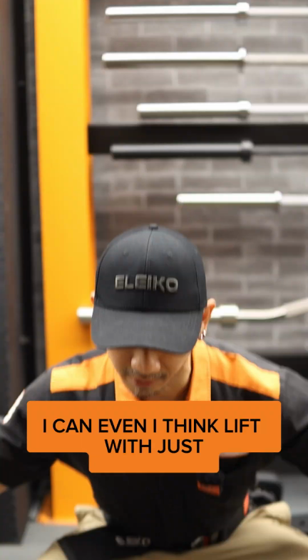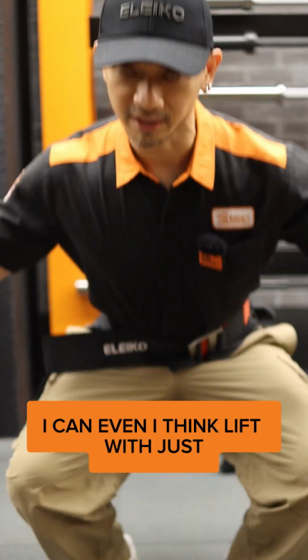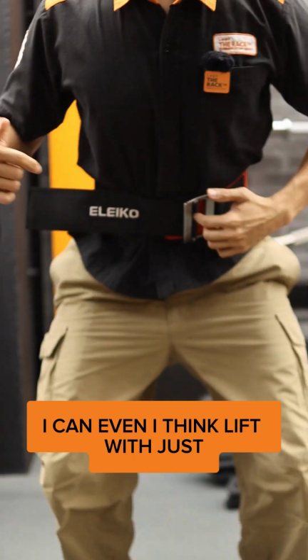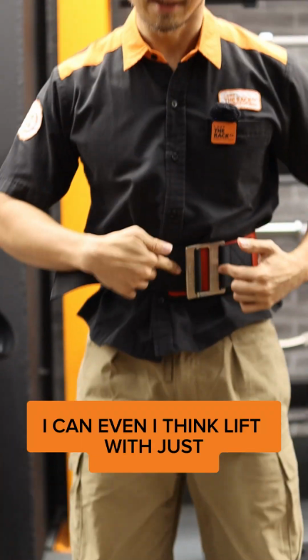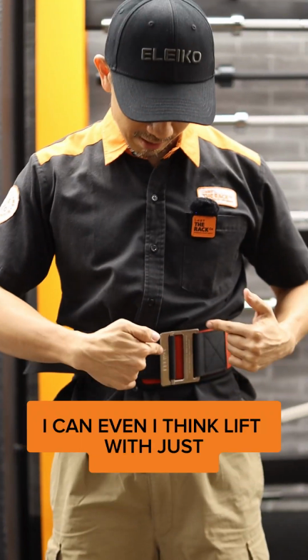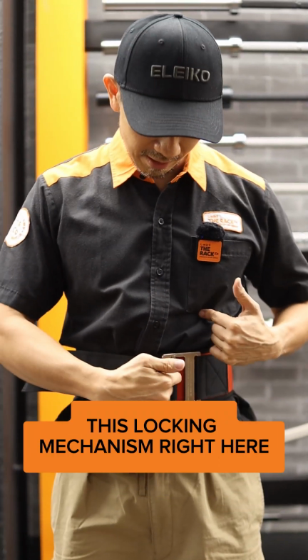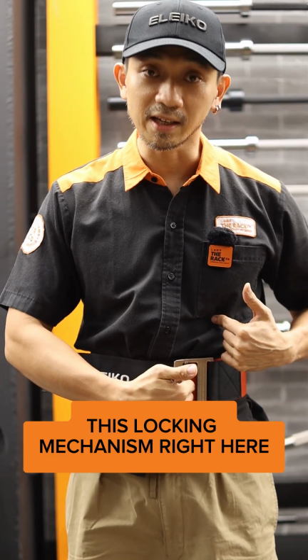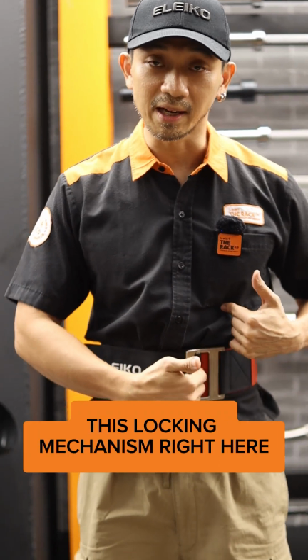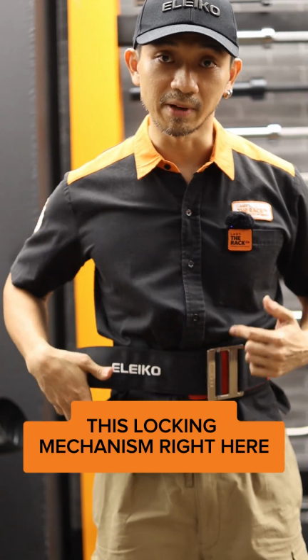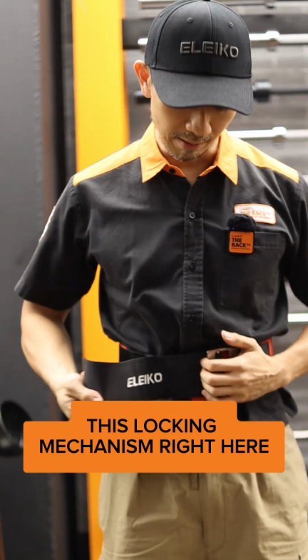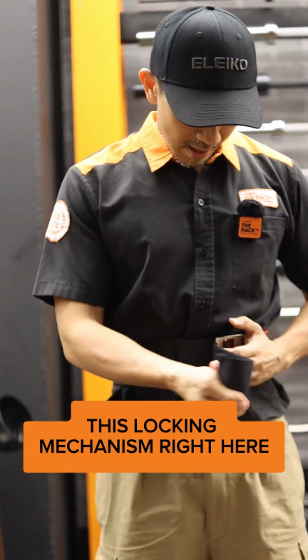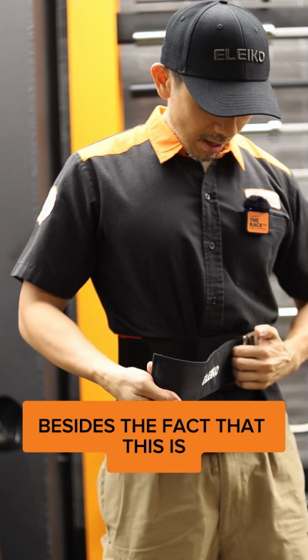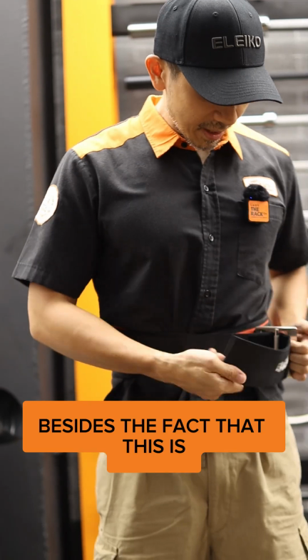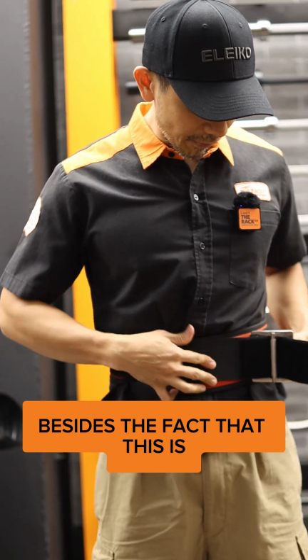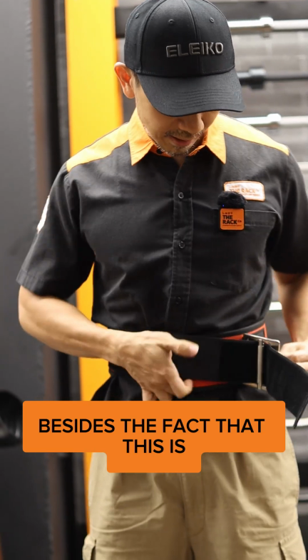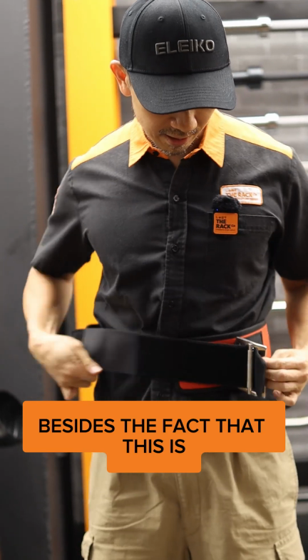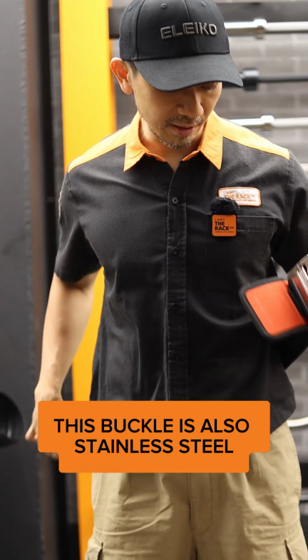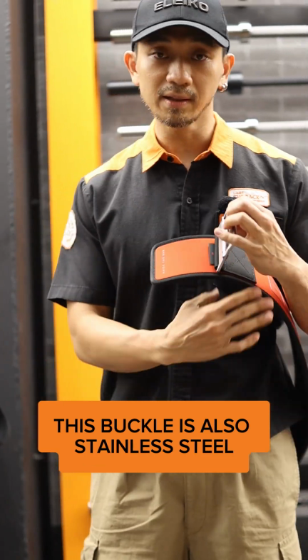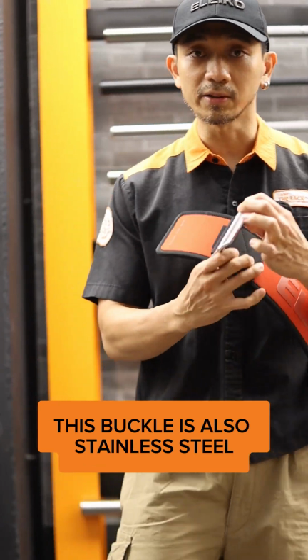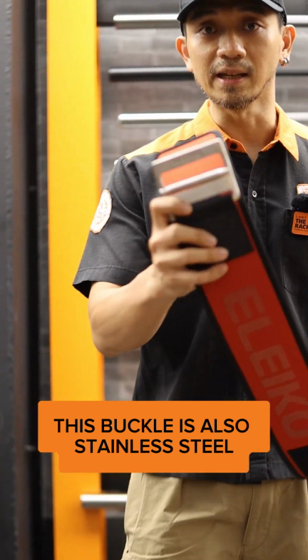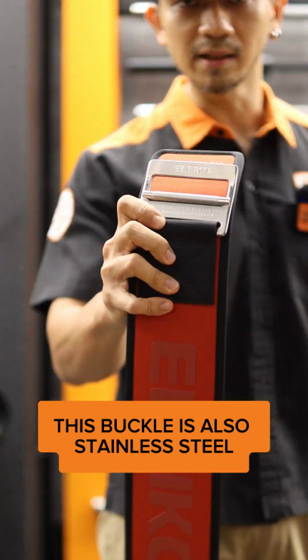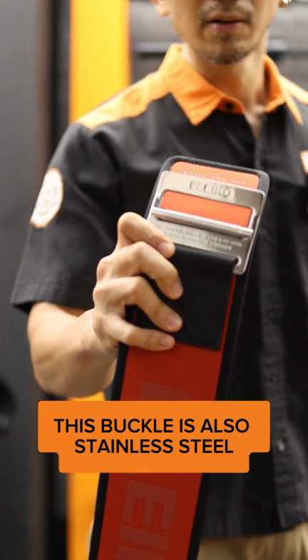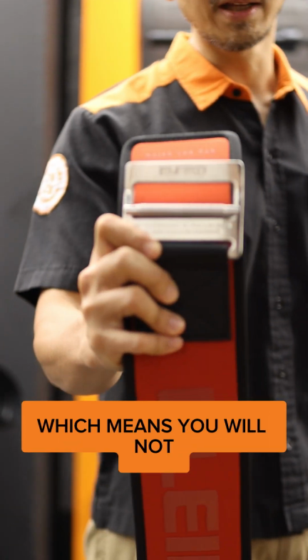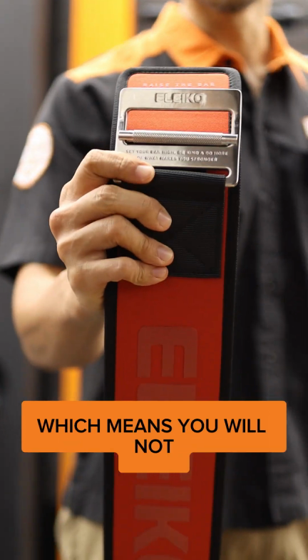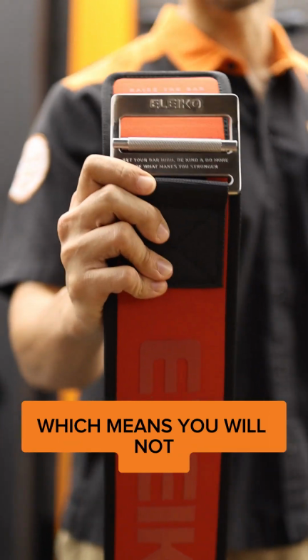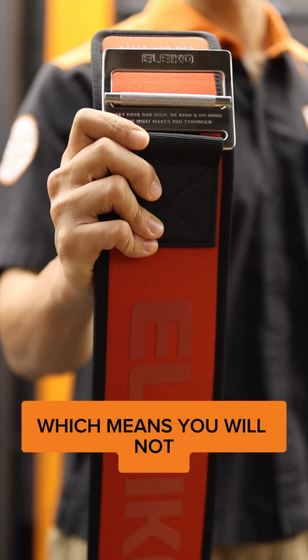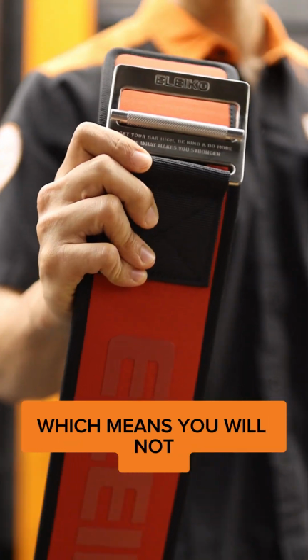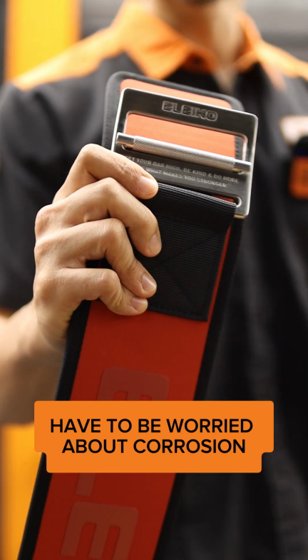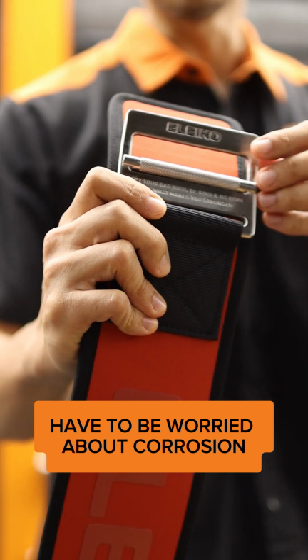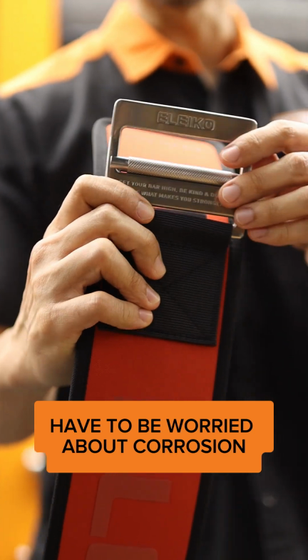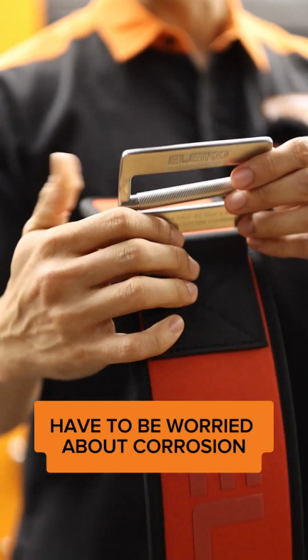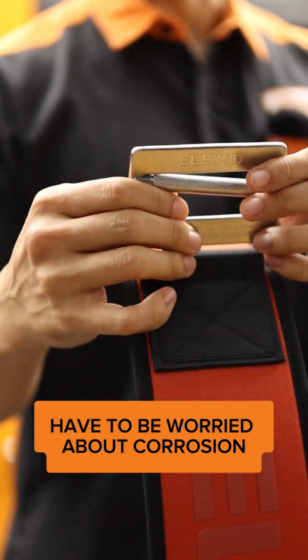I think I can even lift with just this locking mechanism right here. Besides that, this buckle is also stainless steel, which means you will not have to worry about corrosion.